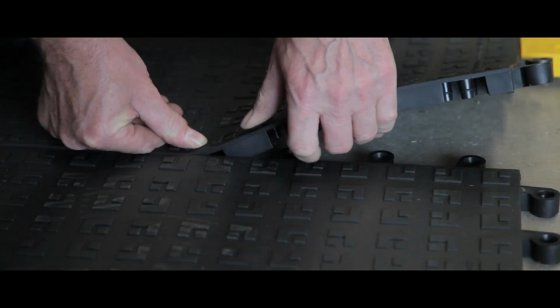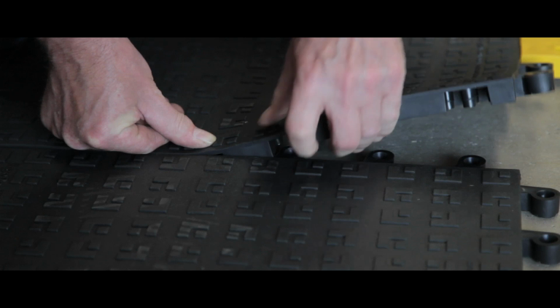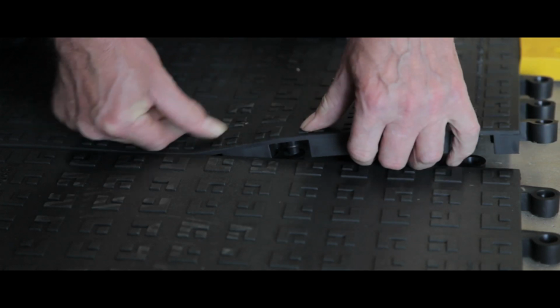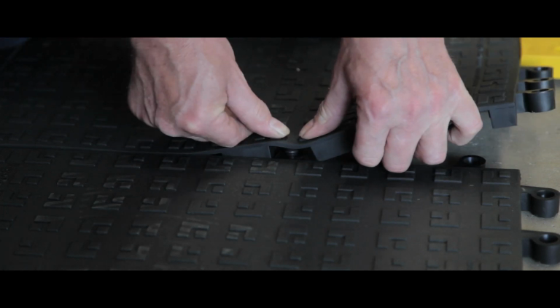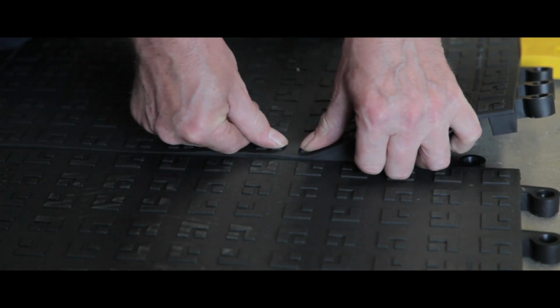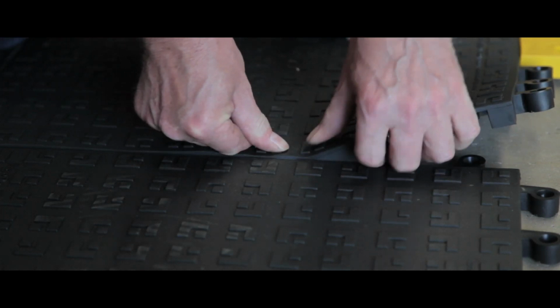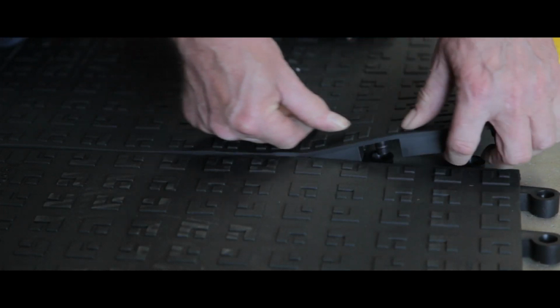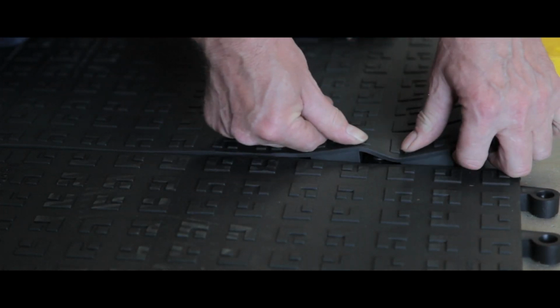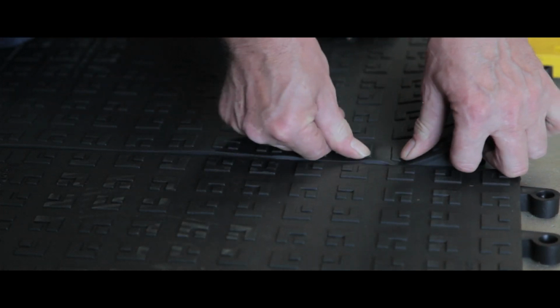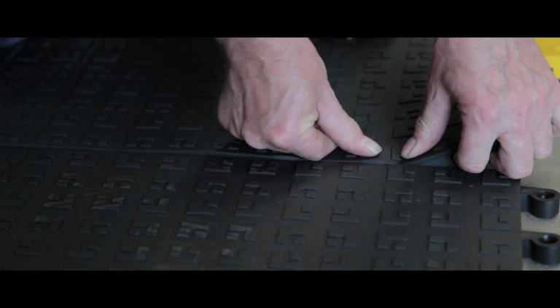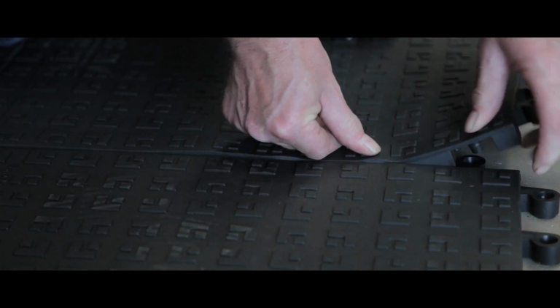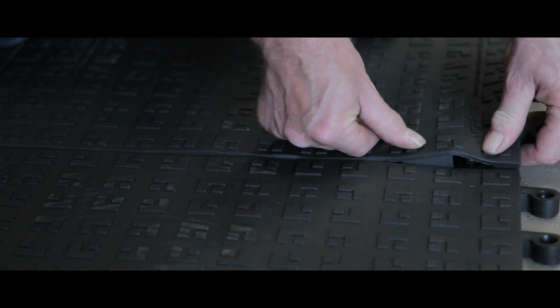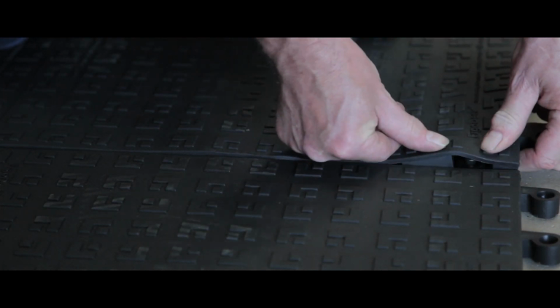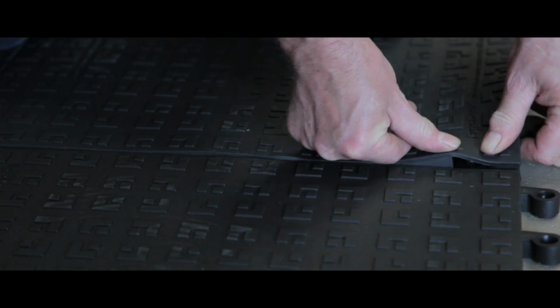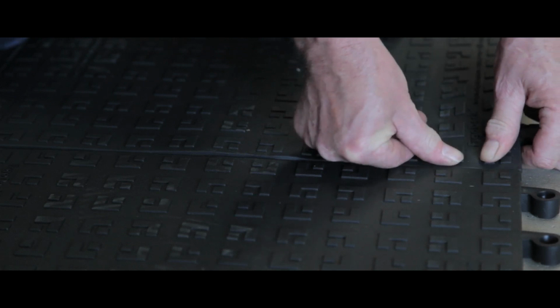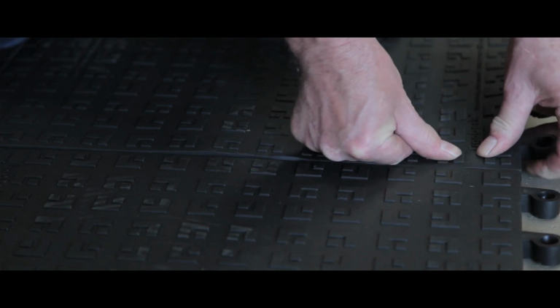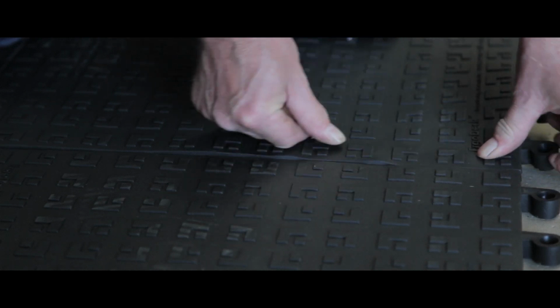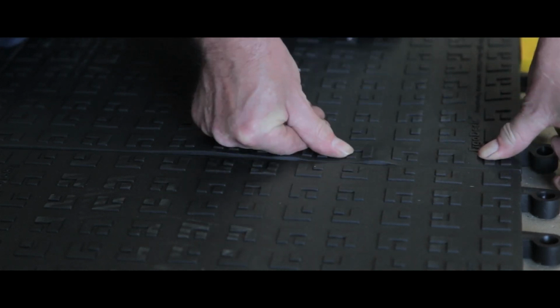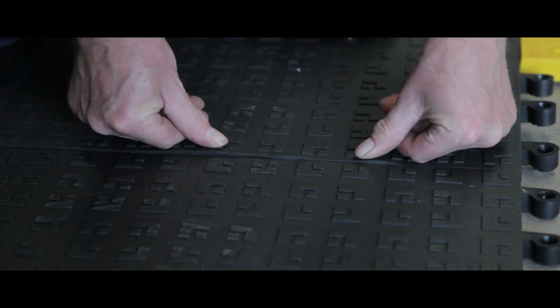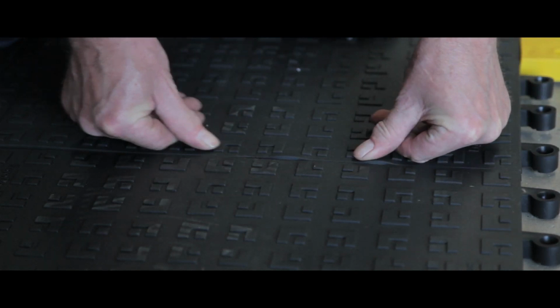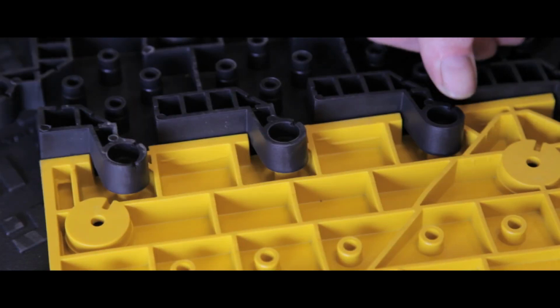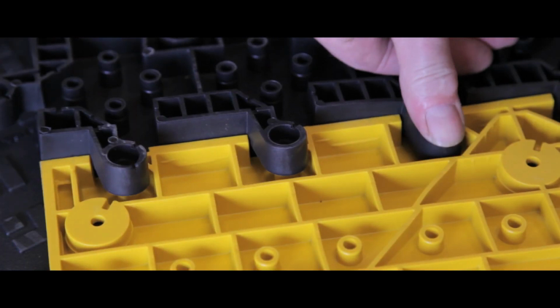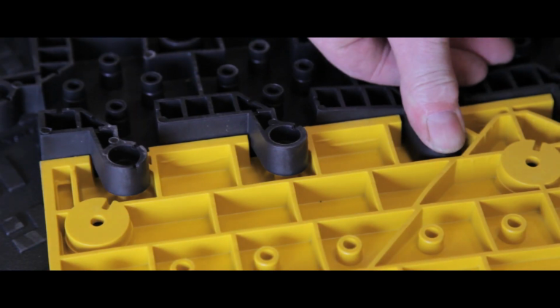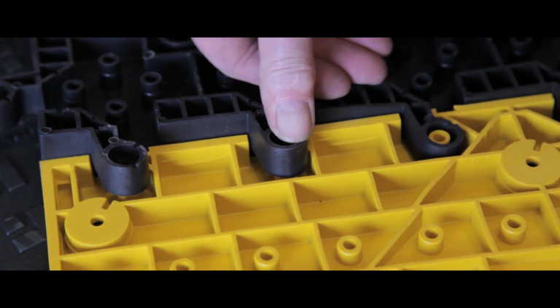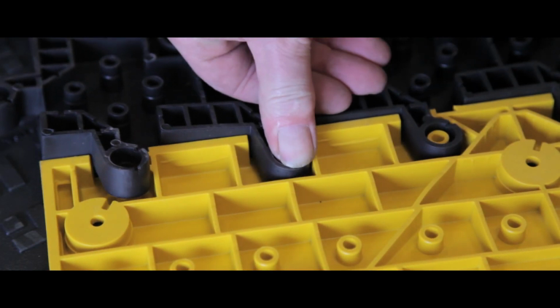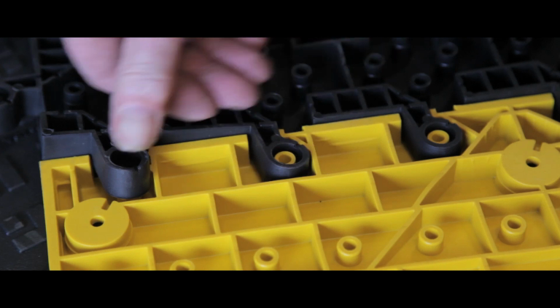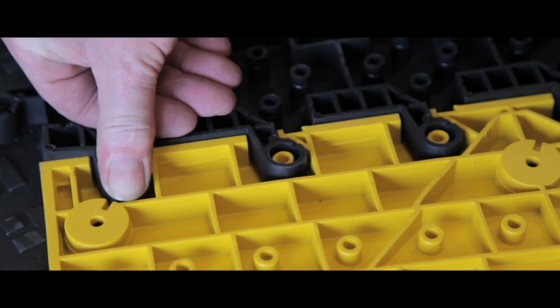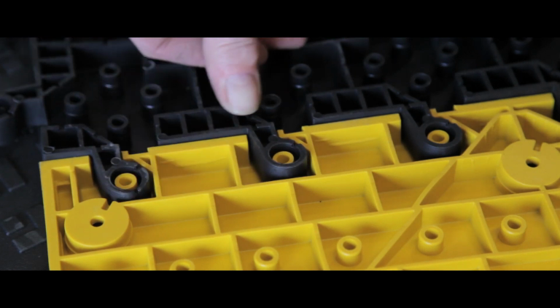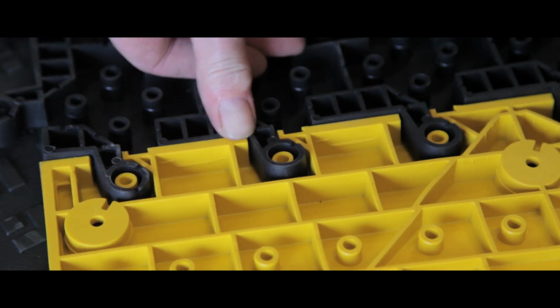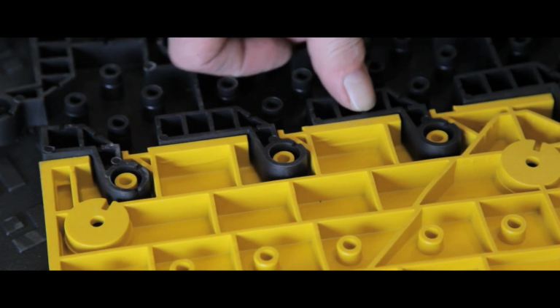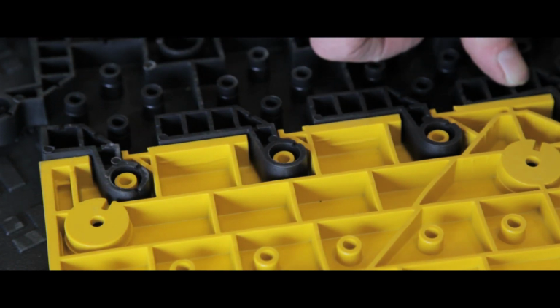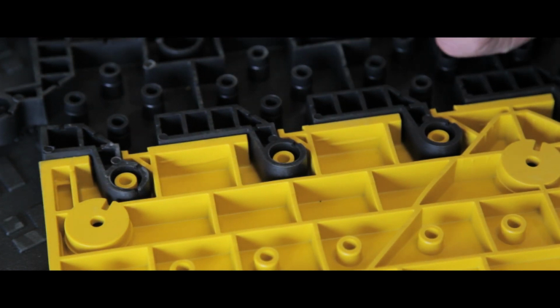The flooring is easy to install and the units cover large areas quickly, saving you time and money on labour costs. Units fit together simply and seamlessly using the unique lock safe system.